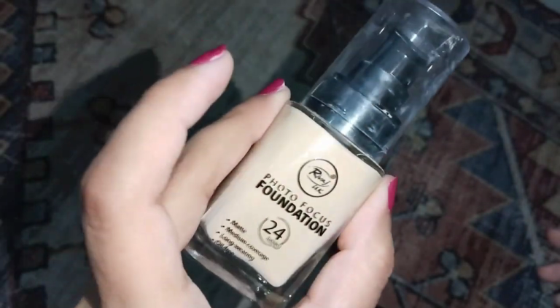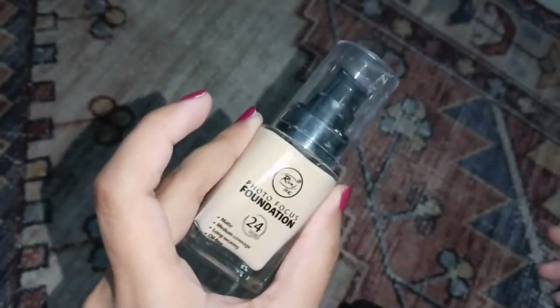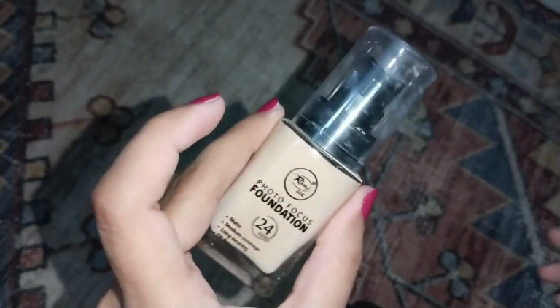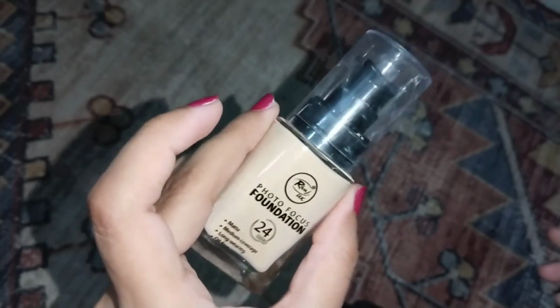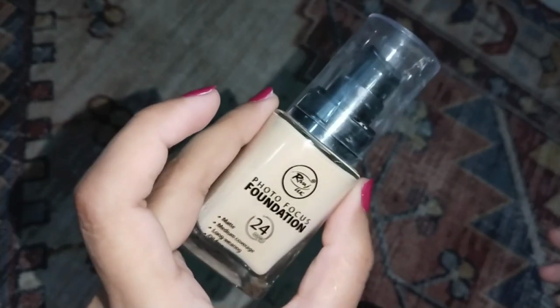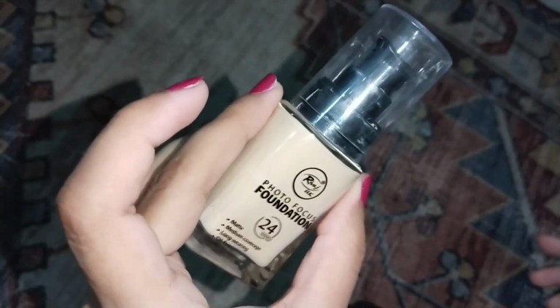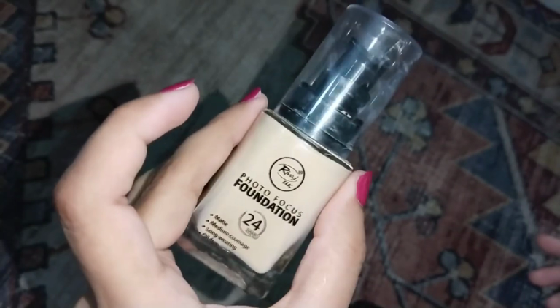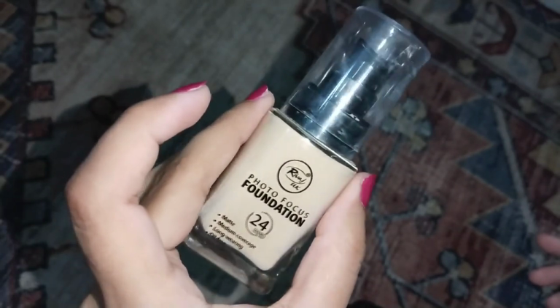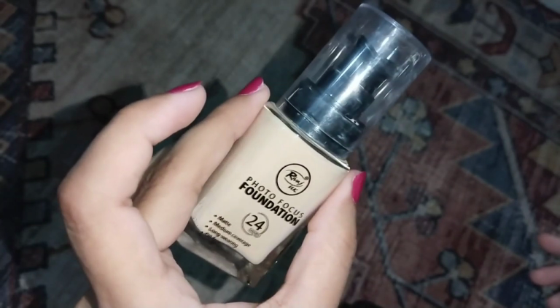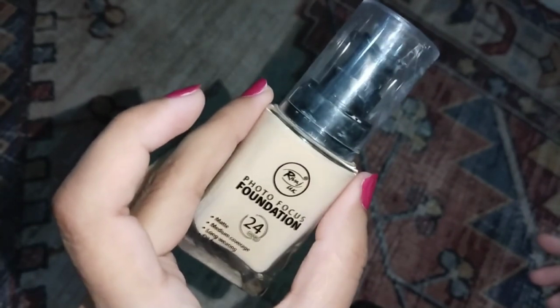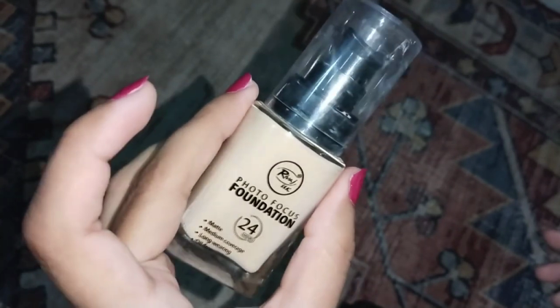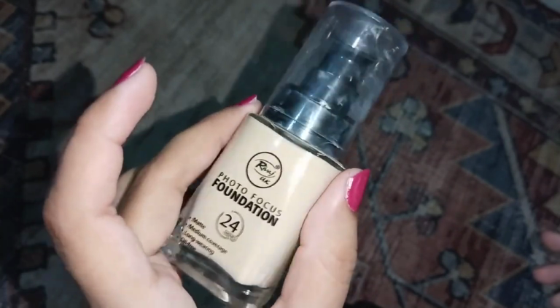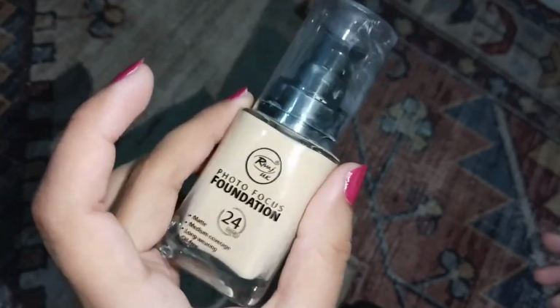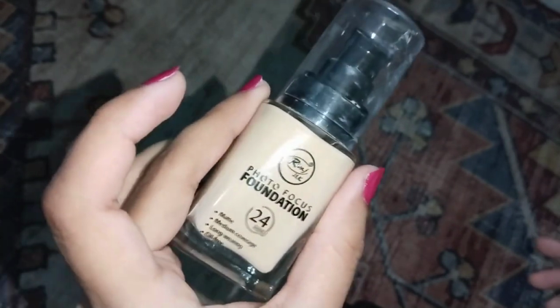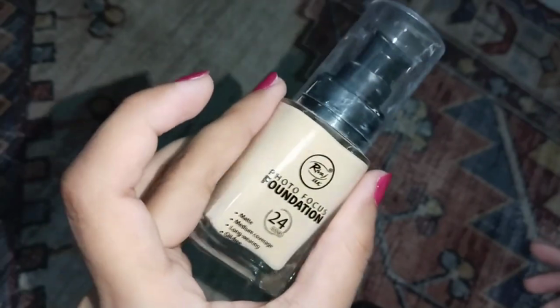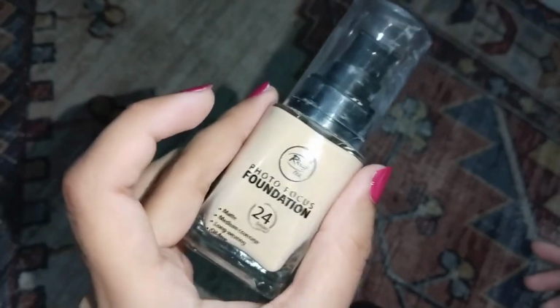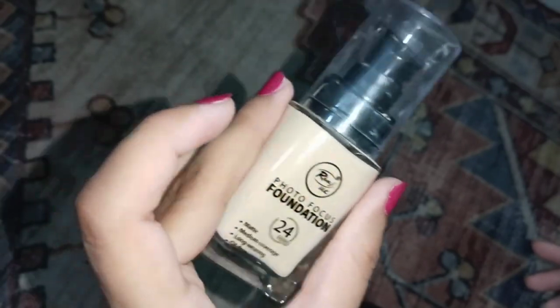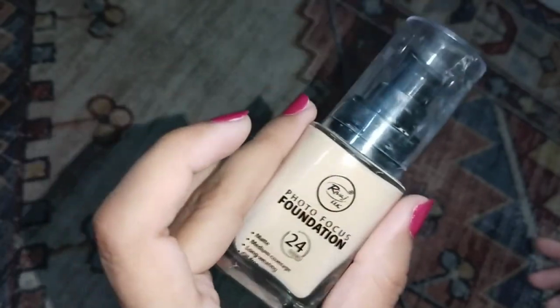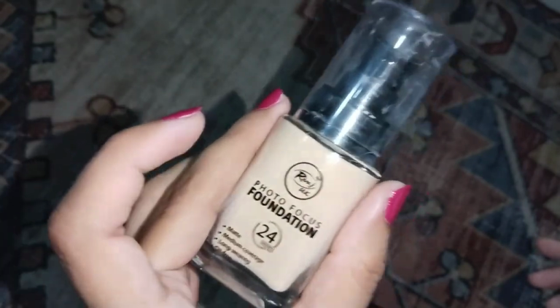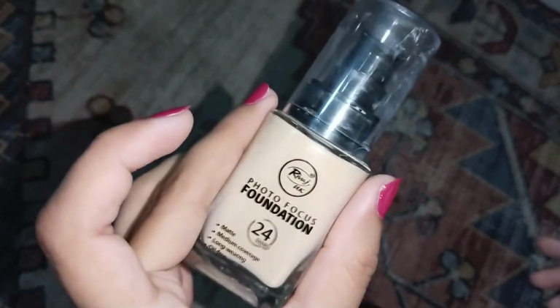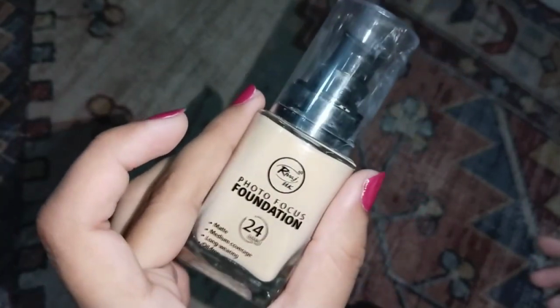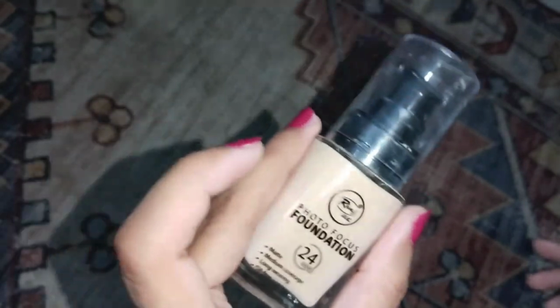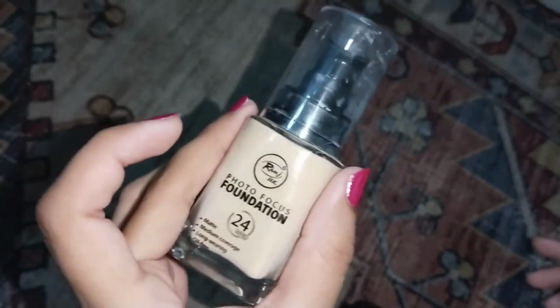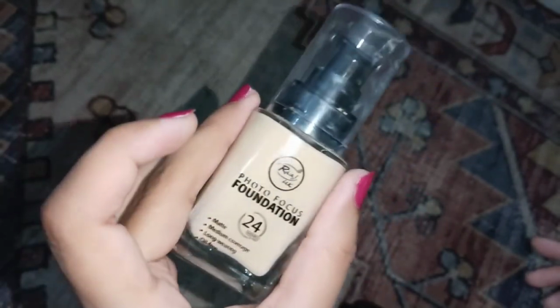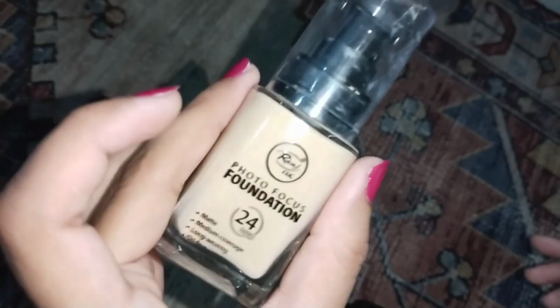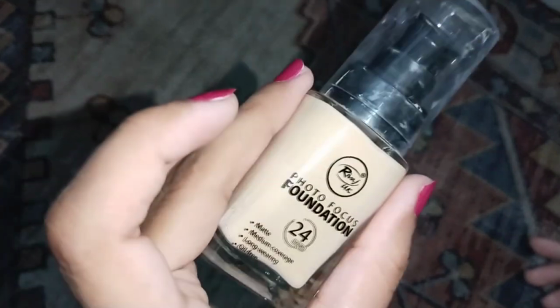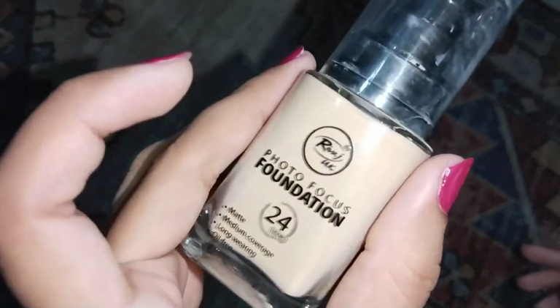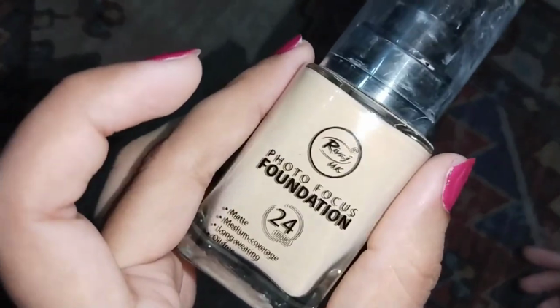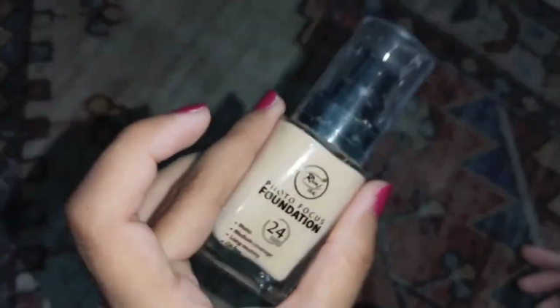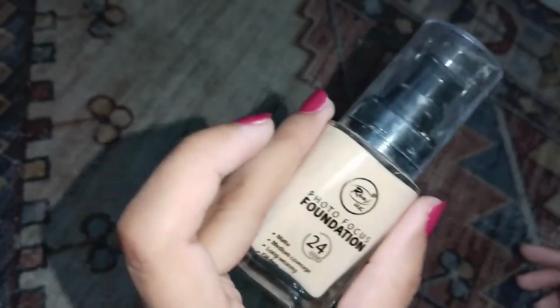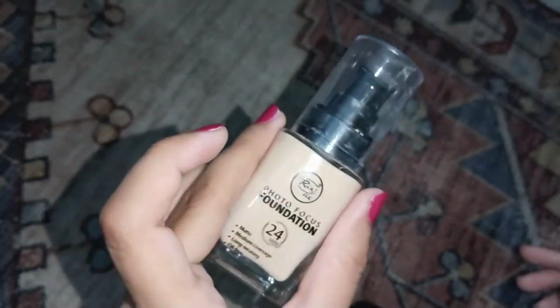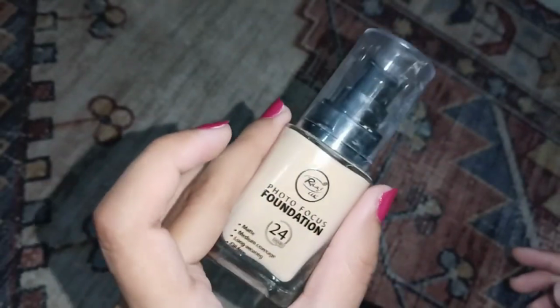I think the price was around 600 to 800 rupees — I think it was 680 when I bought it. Now the price has slightly increased.